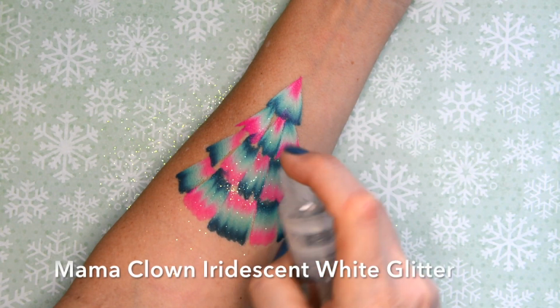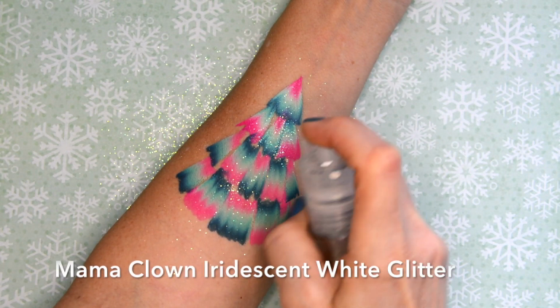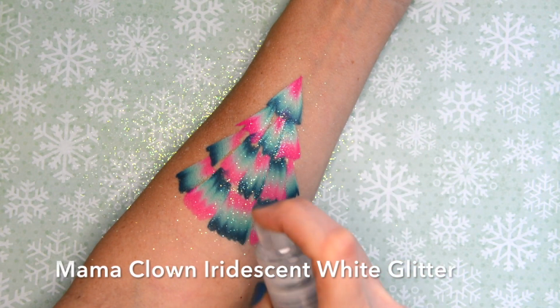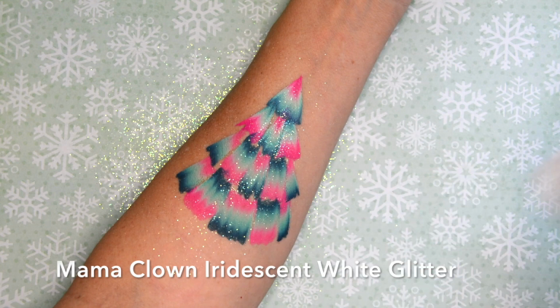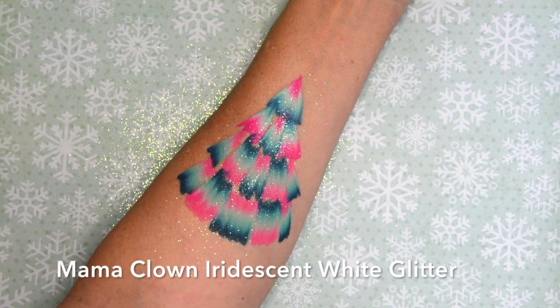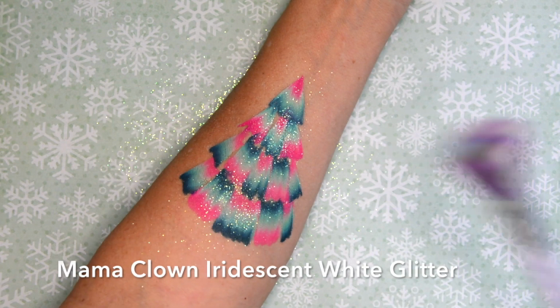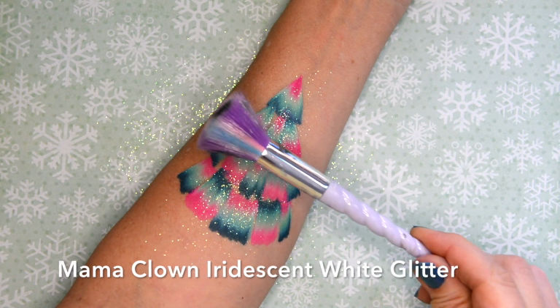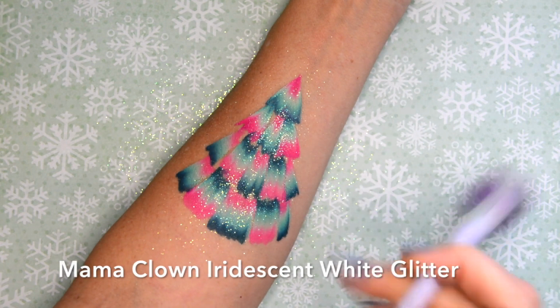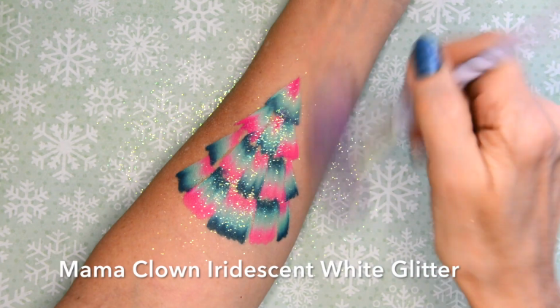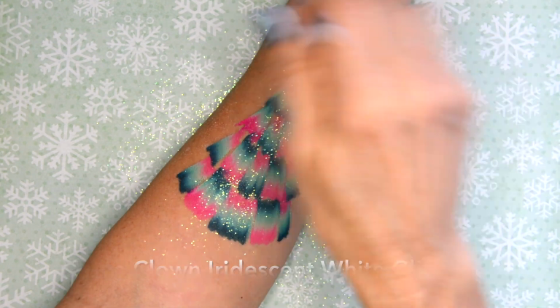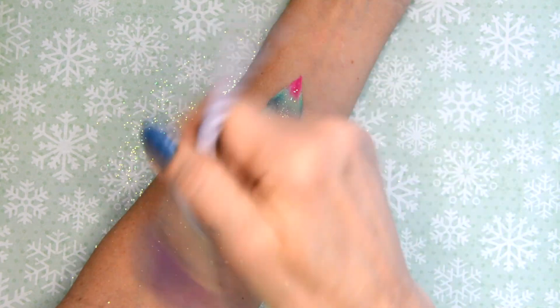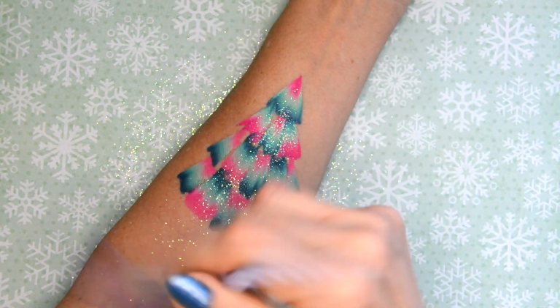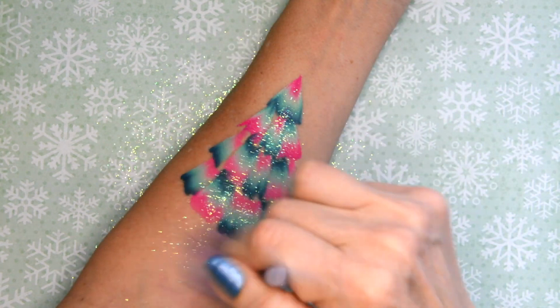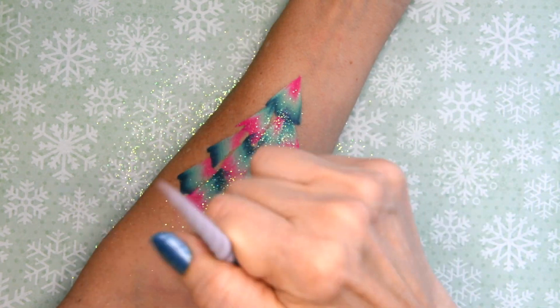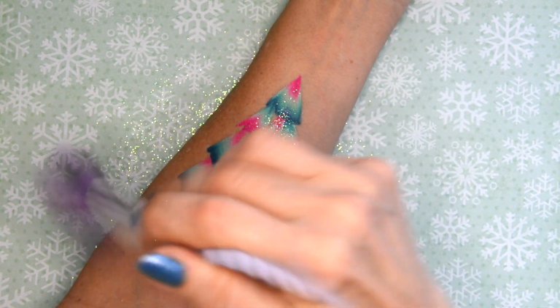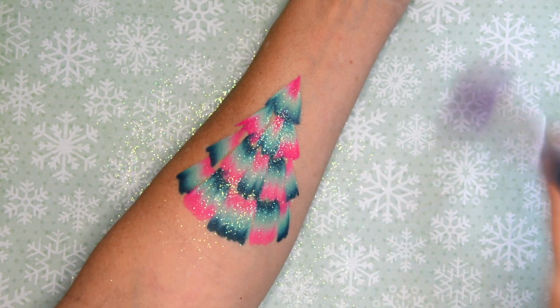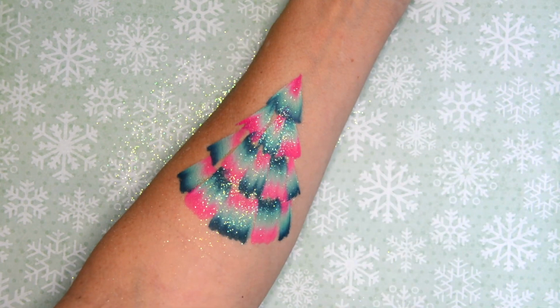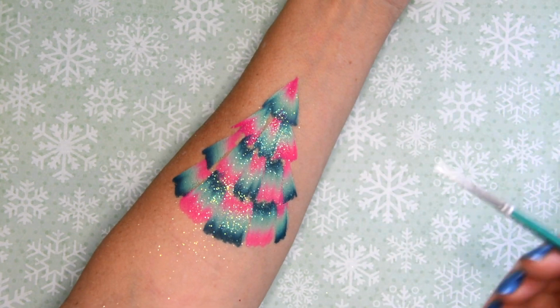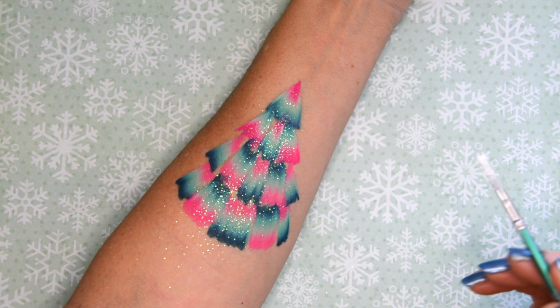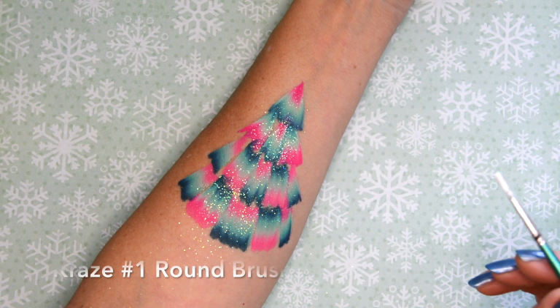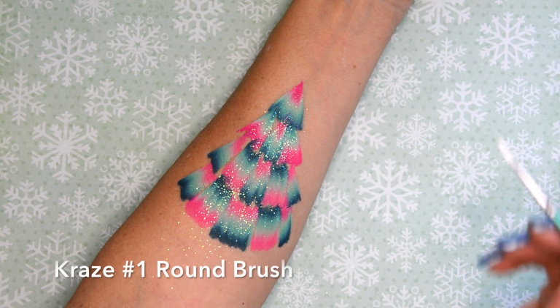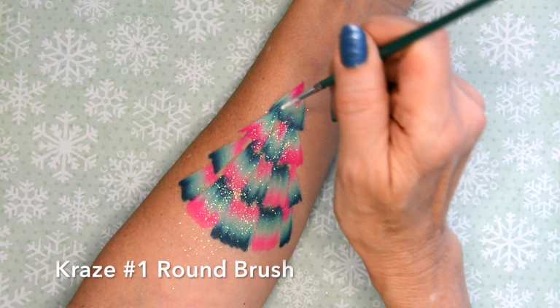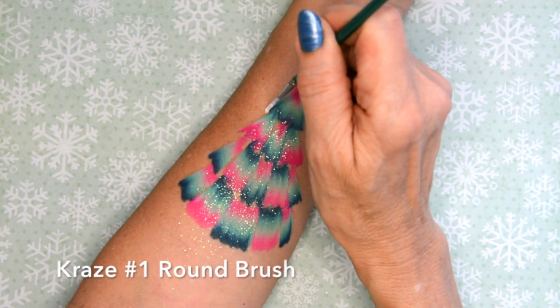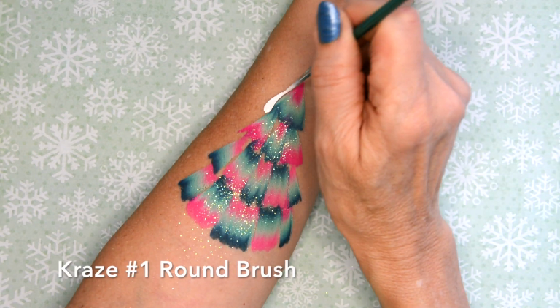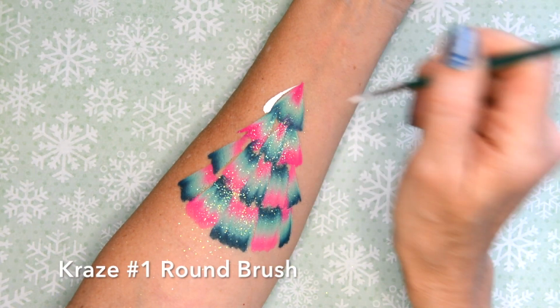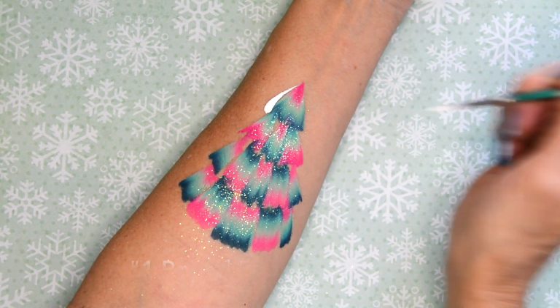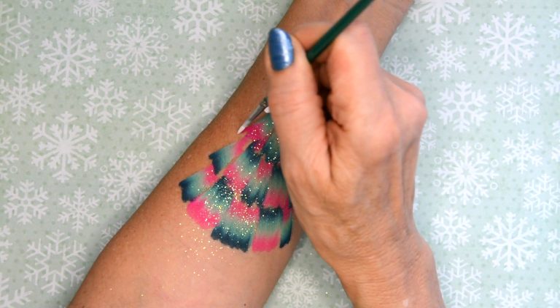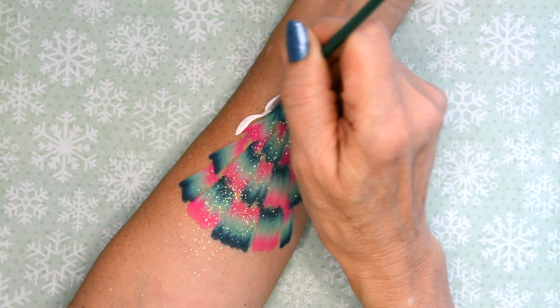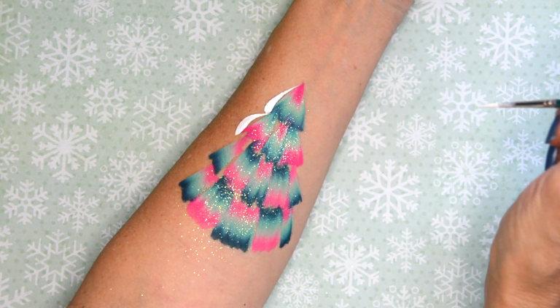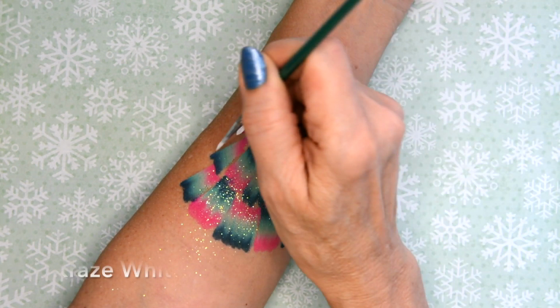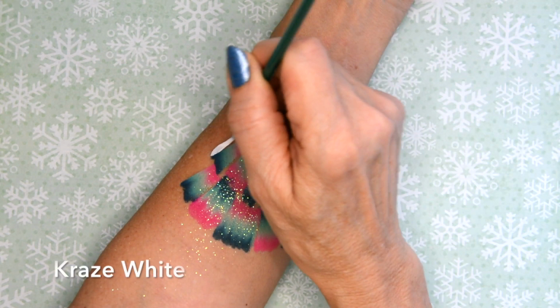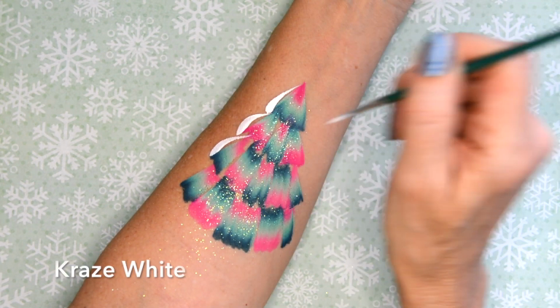I'm using the Mama Clown iridescent white glitter to spray over it. Remember to do that while it's still wet, and then I just use a really fun brush to brush the extra glitter off.